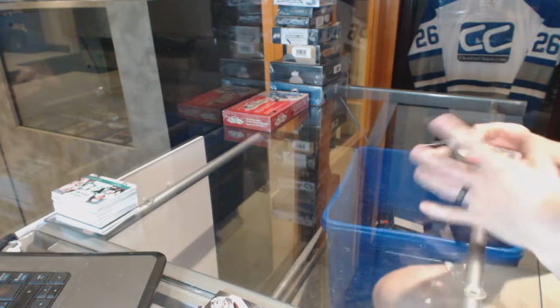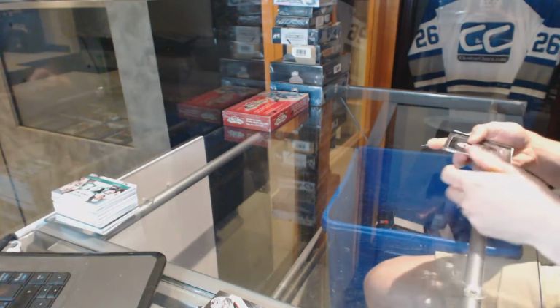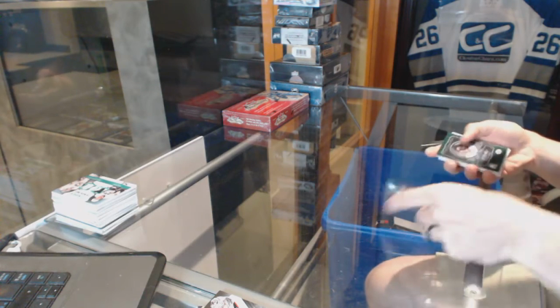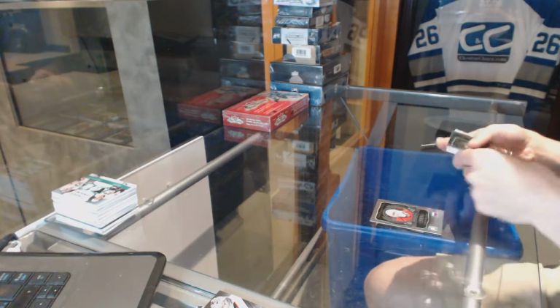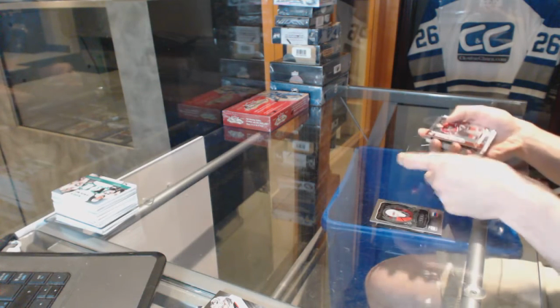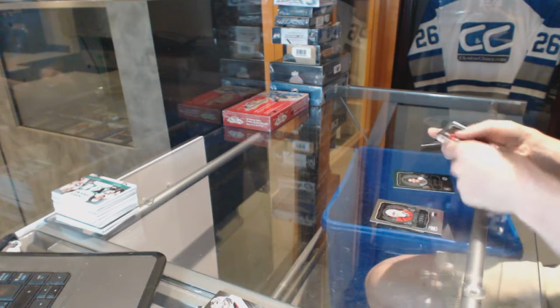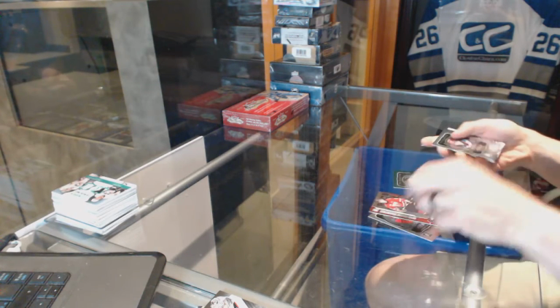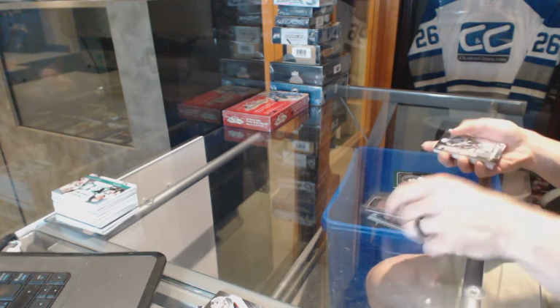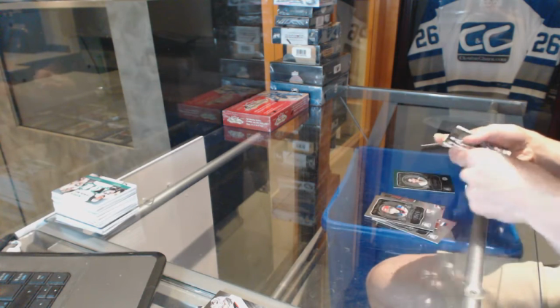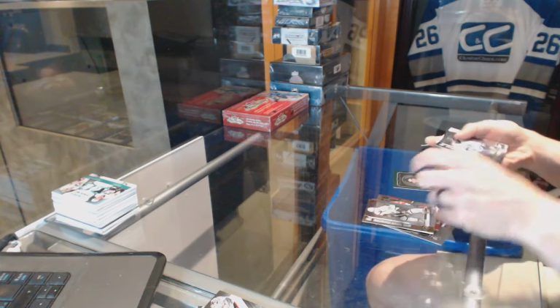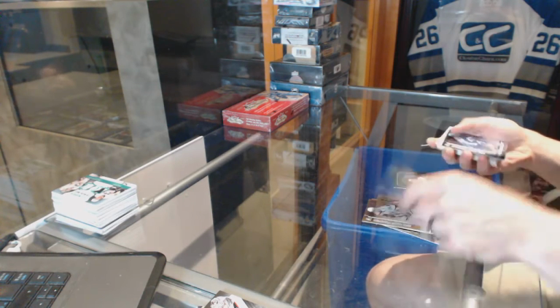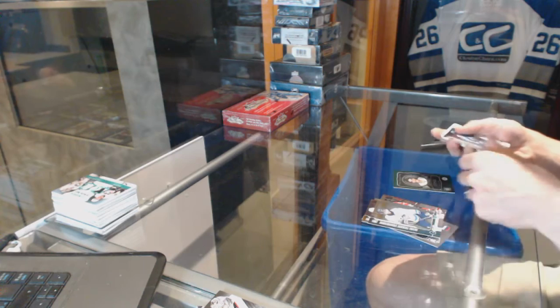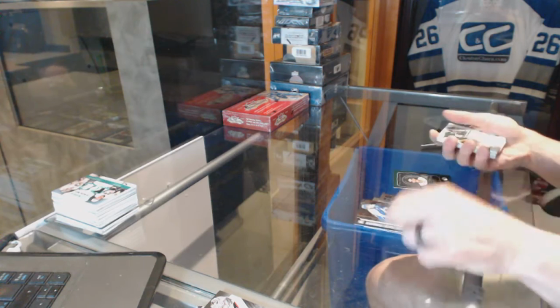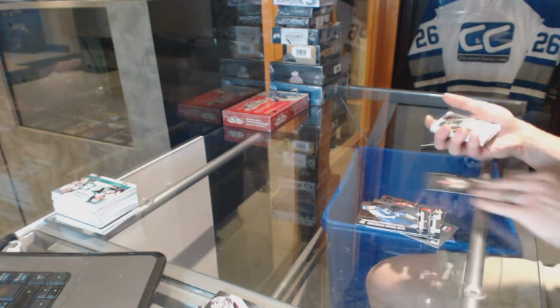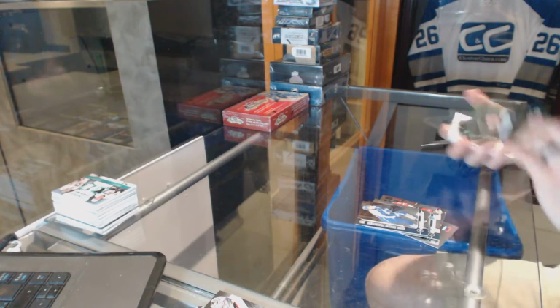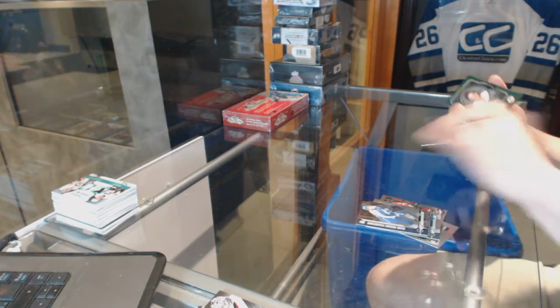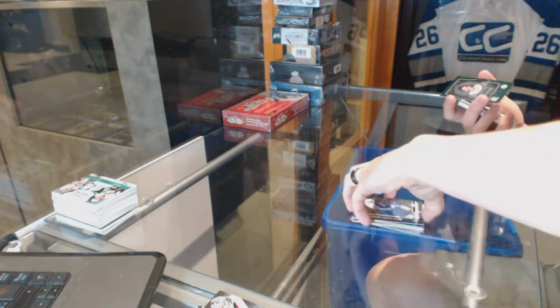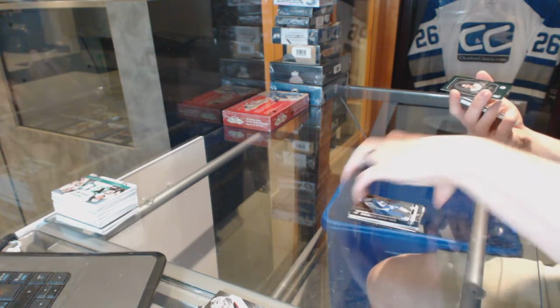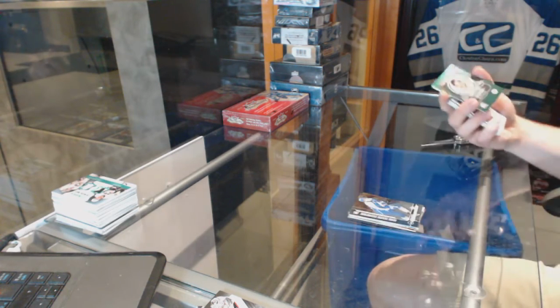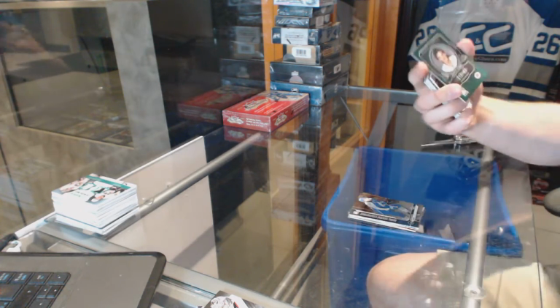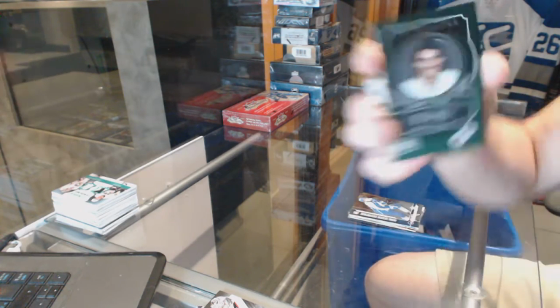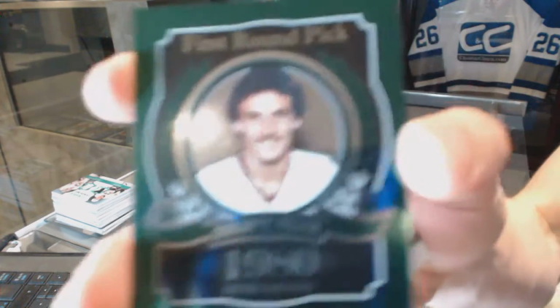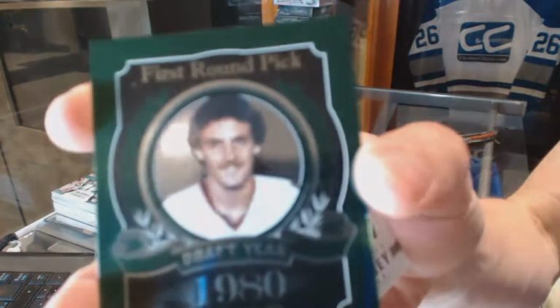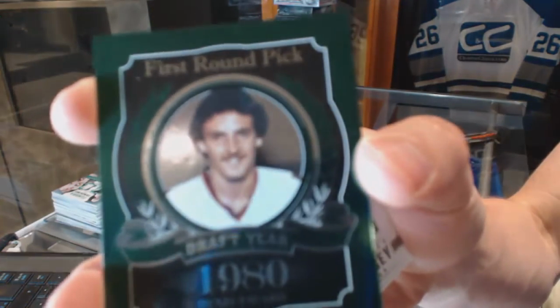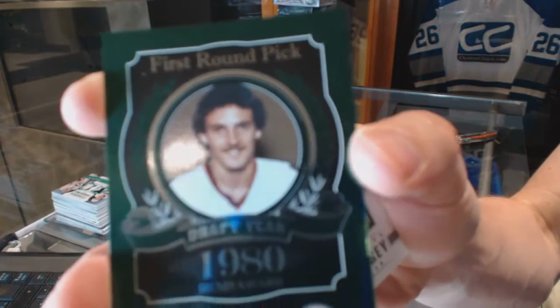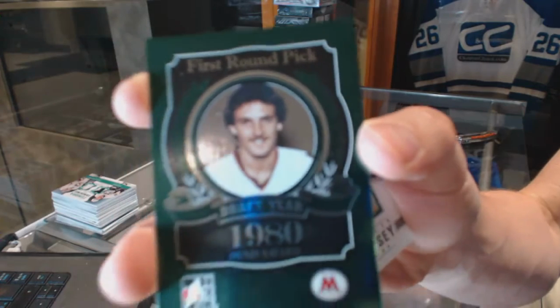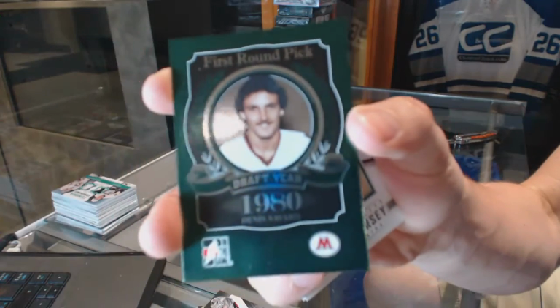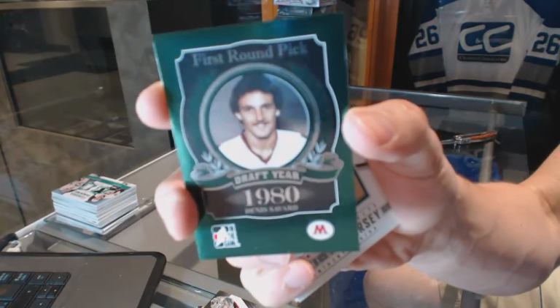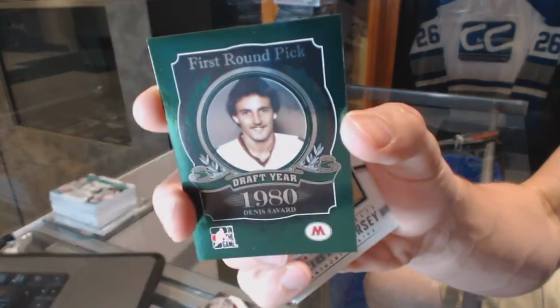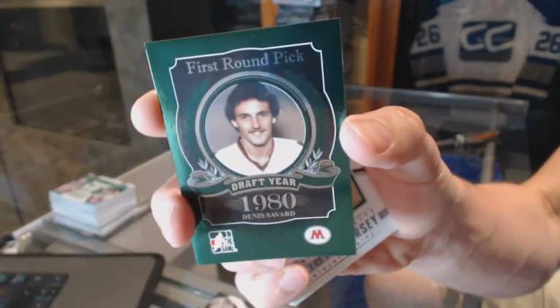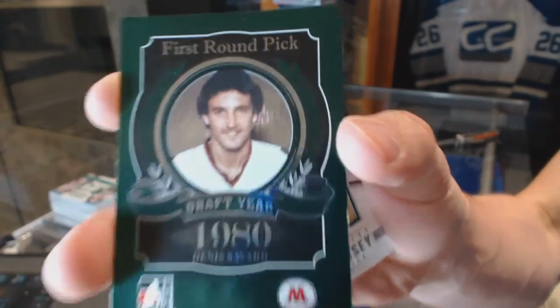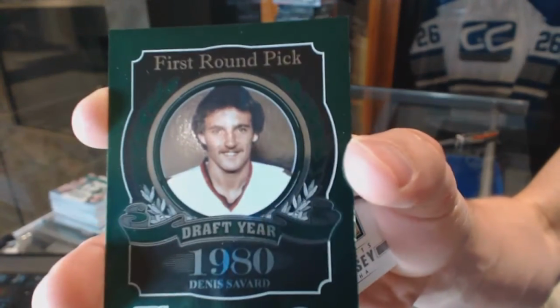Now on to the 12-13 Draft Prospects. Base cards: Semyon Varlamov, Chris Pigro, Ryan Murphy, William Karras, Samuel Moran, Nick Baptiste. Also an Emerald parallel out of 50 for the Chicago Blackhawks, Denis Savard.